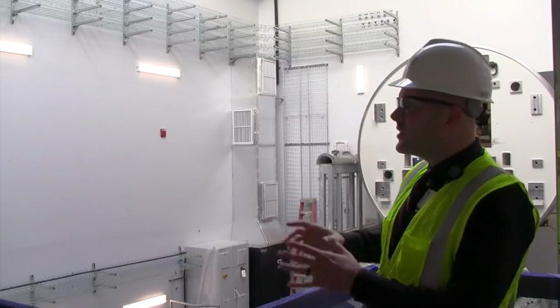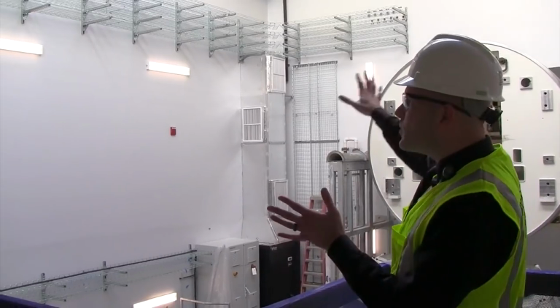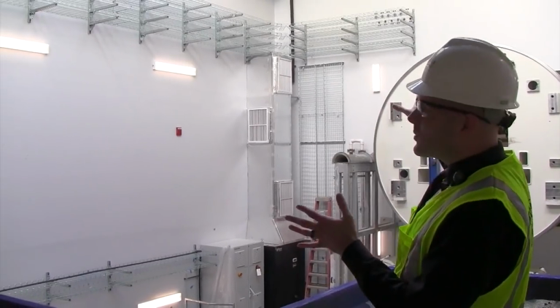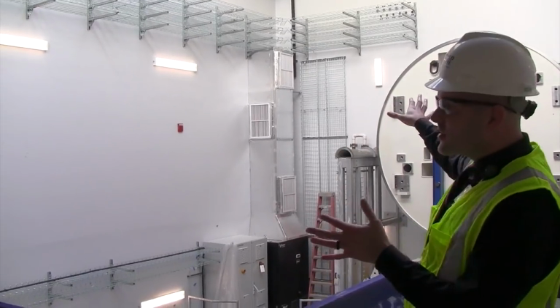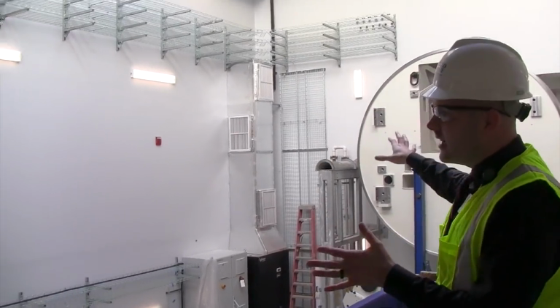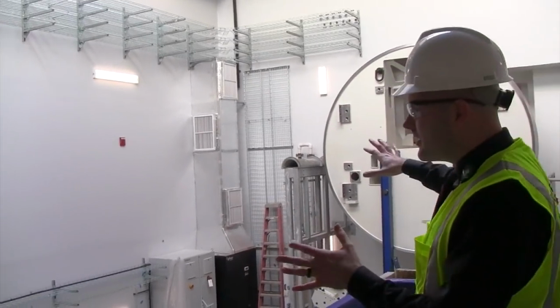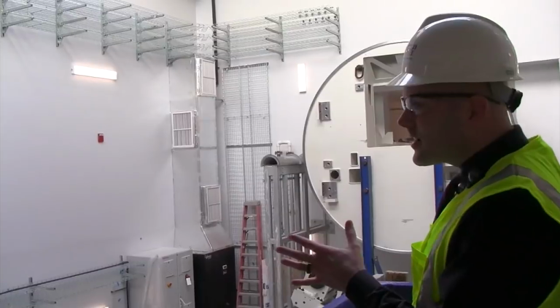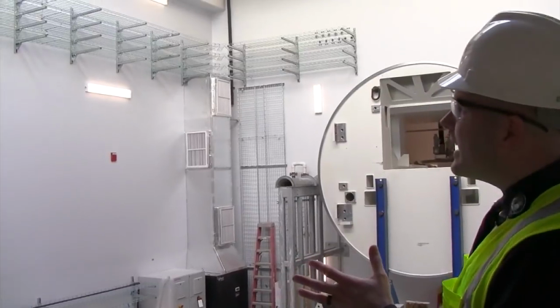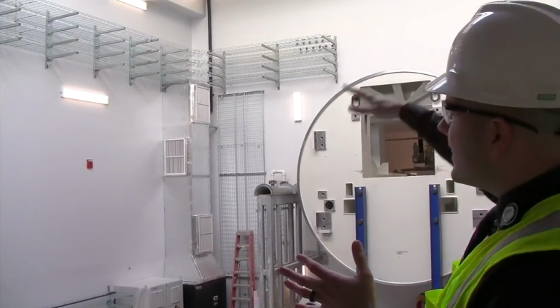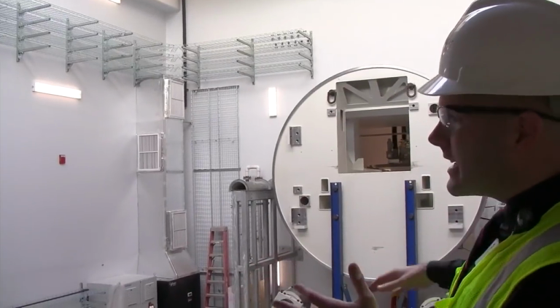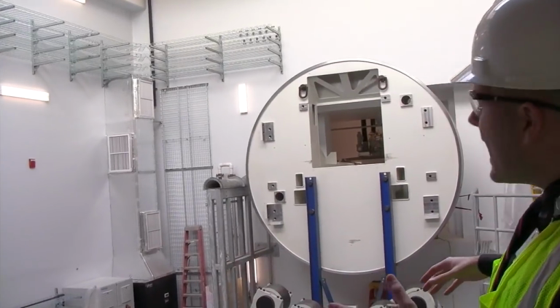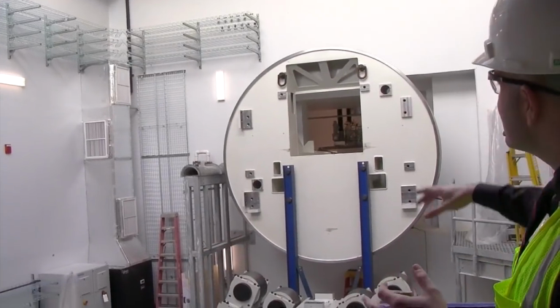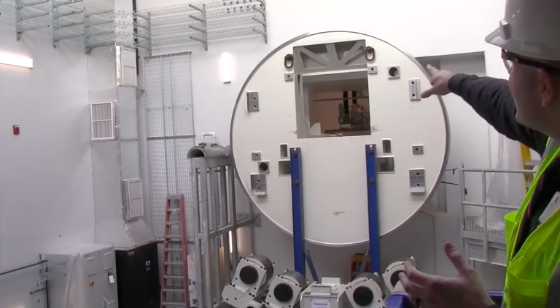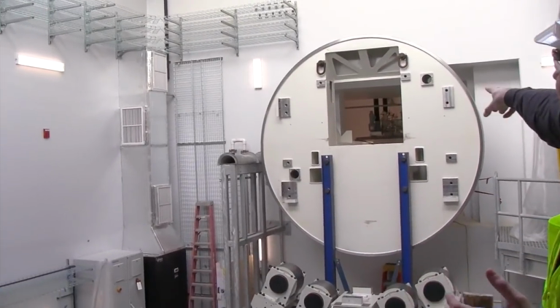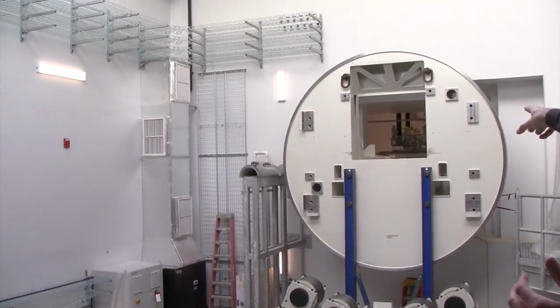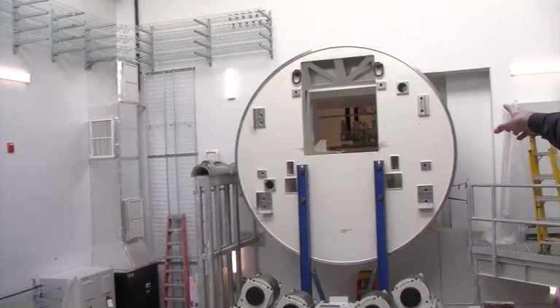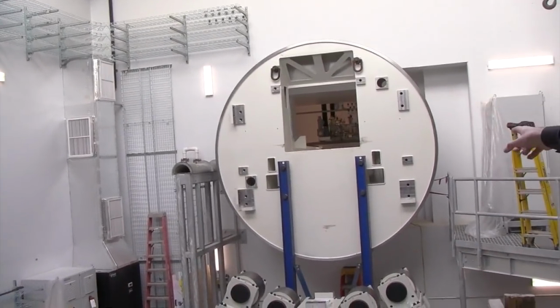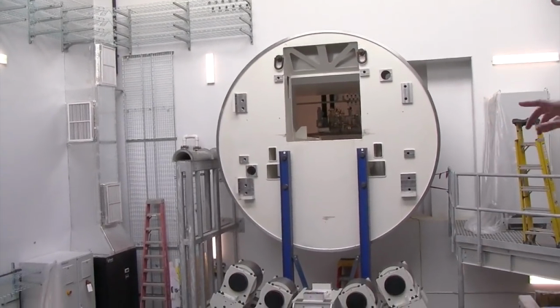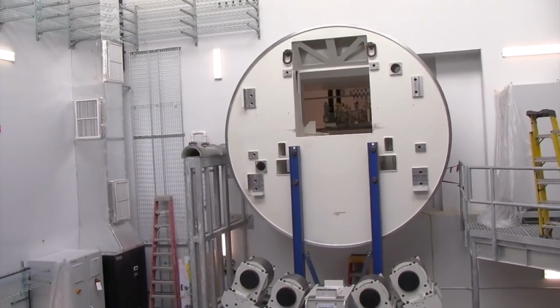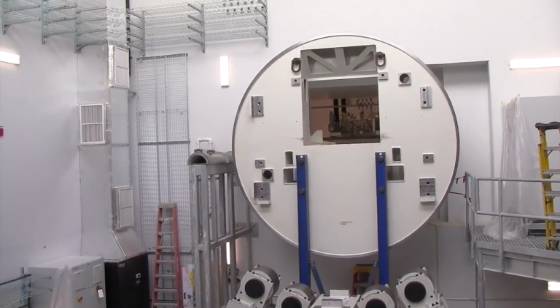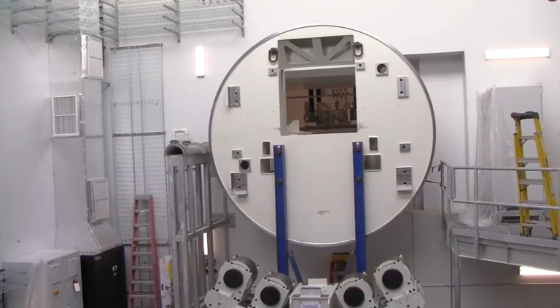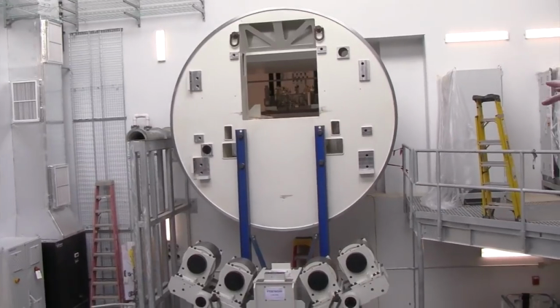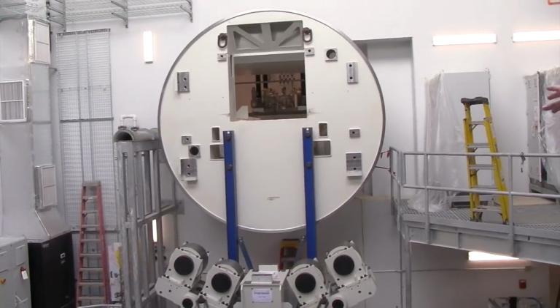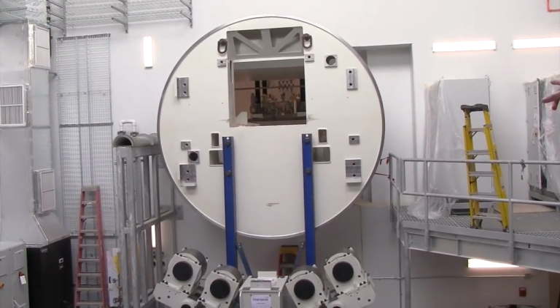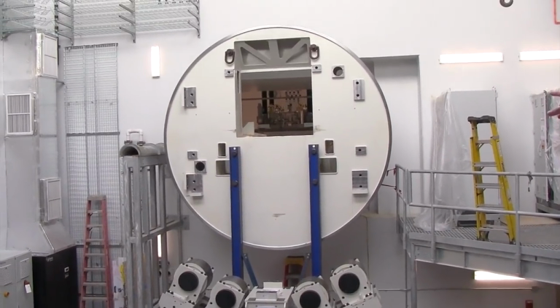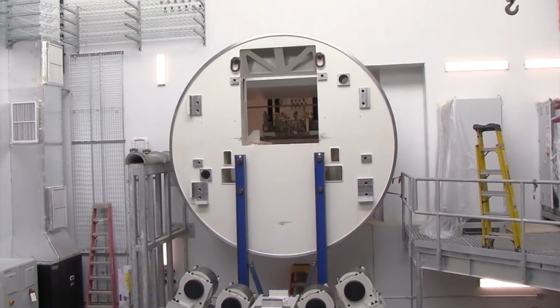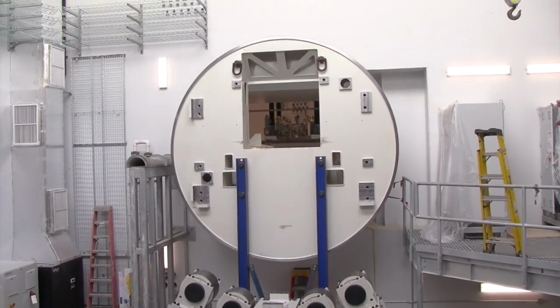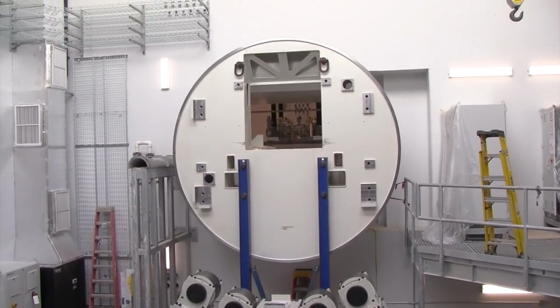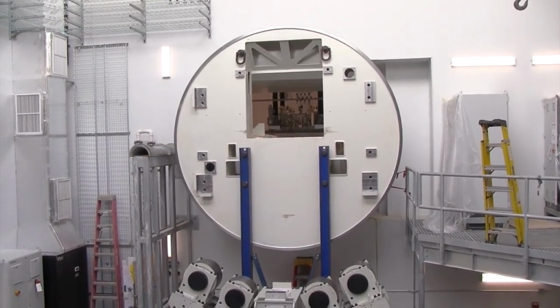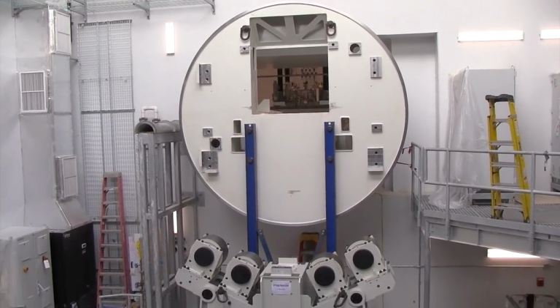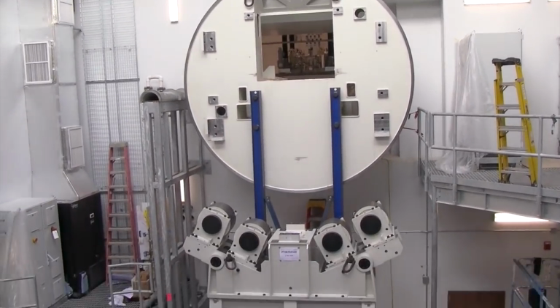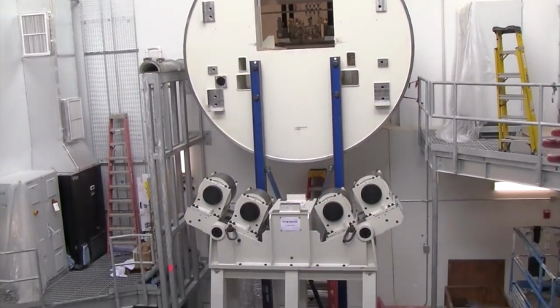This is where the radiation production and delivery happens. In the back there you can see the cyclotron — that's where the protons are initially accelerated and they're shot out into this room here.